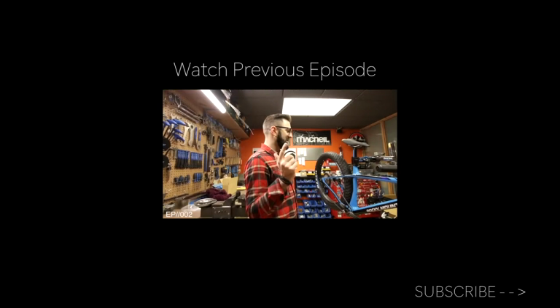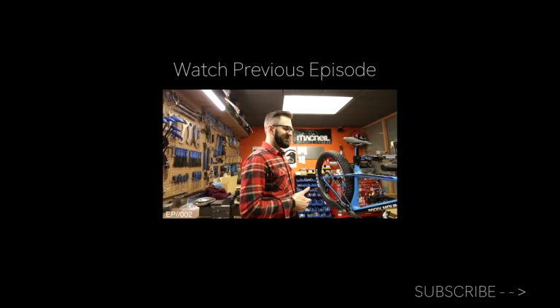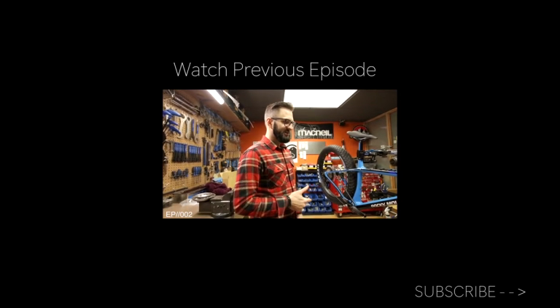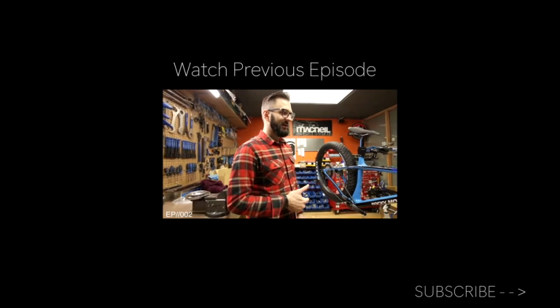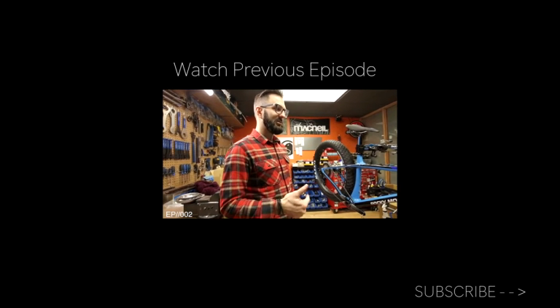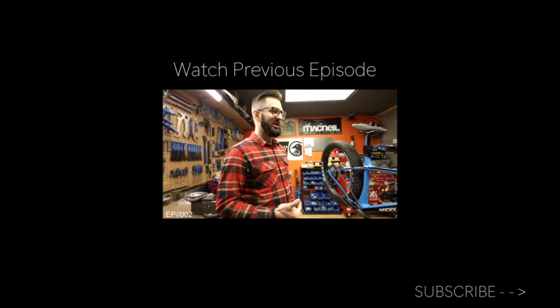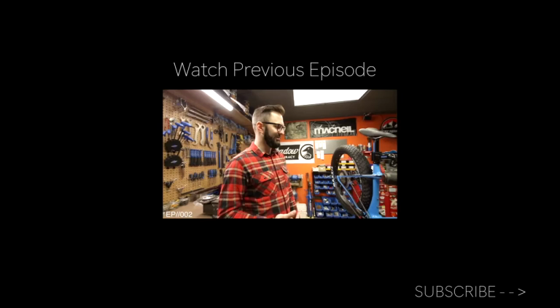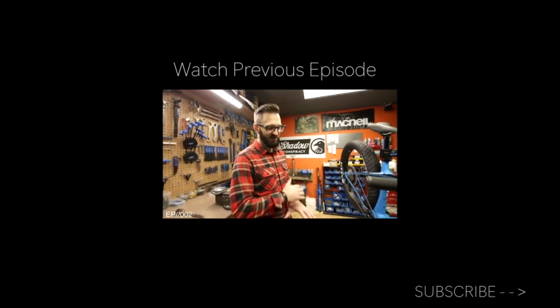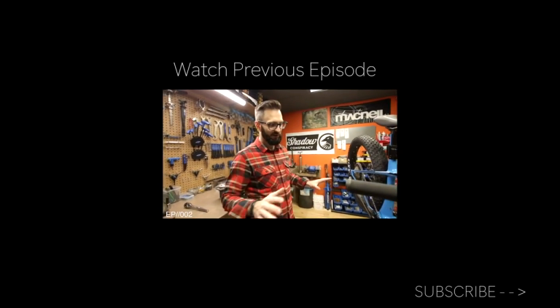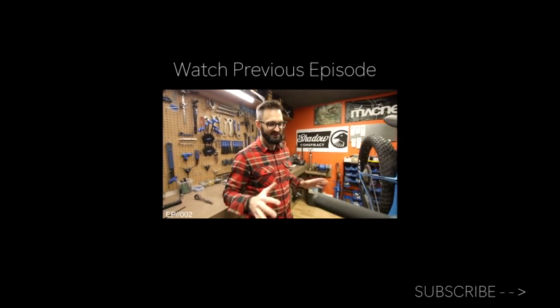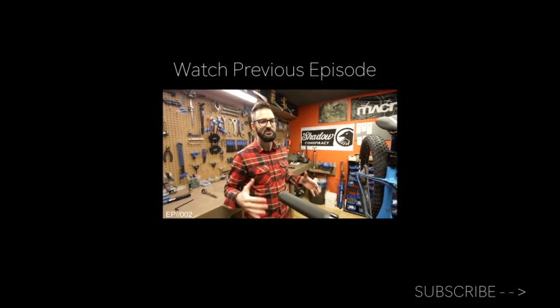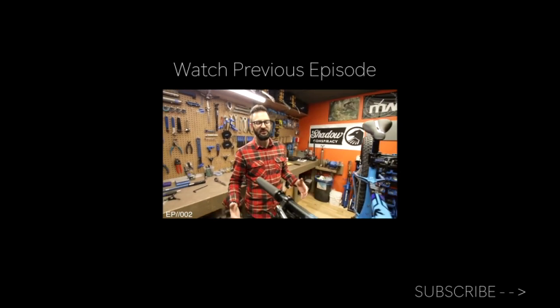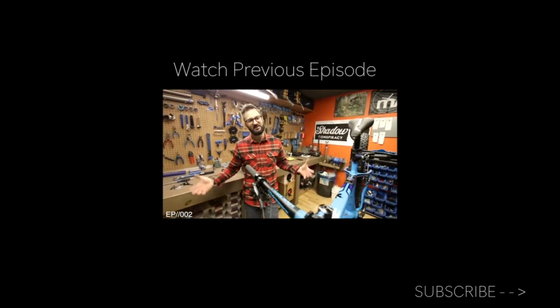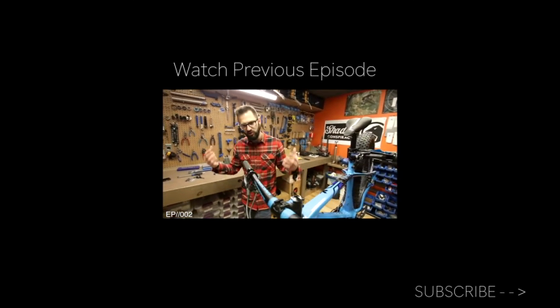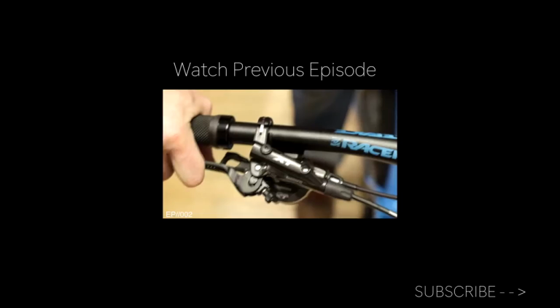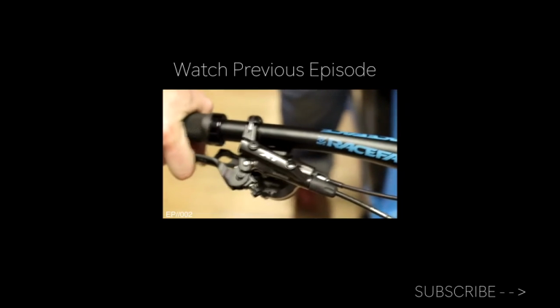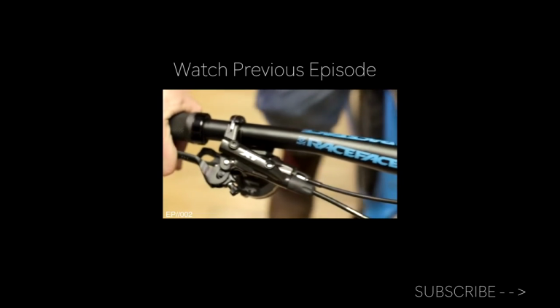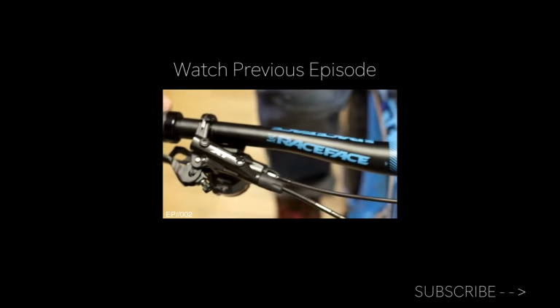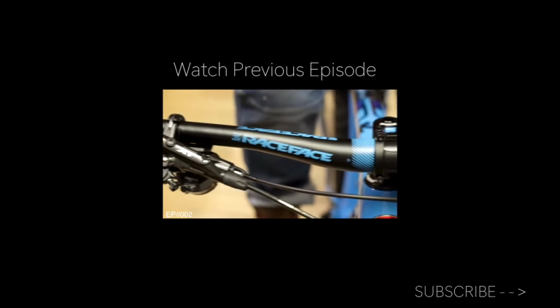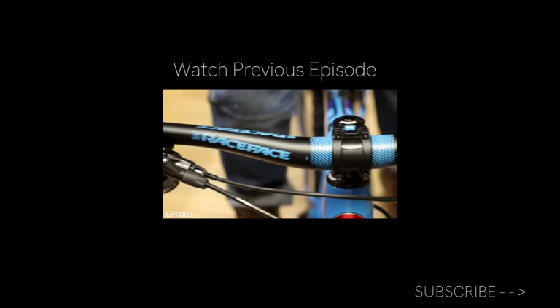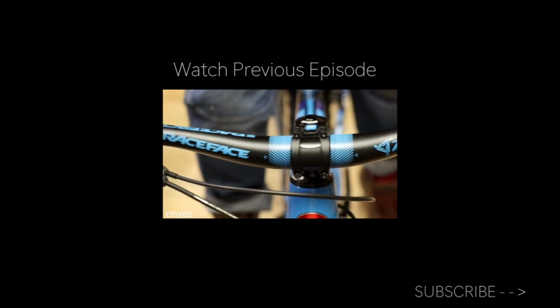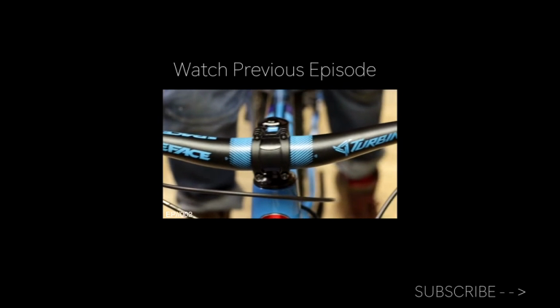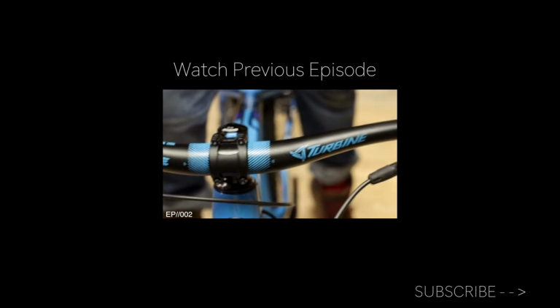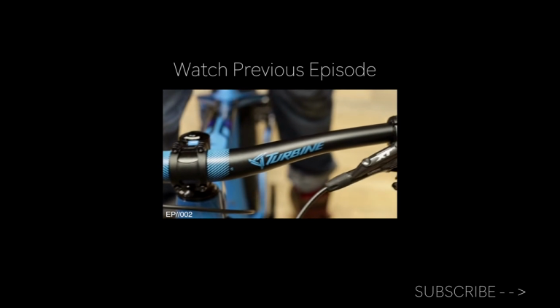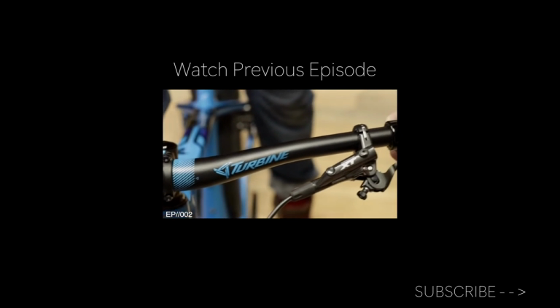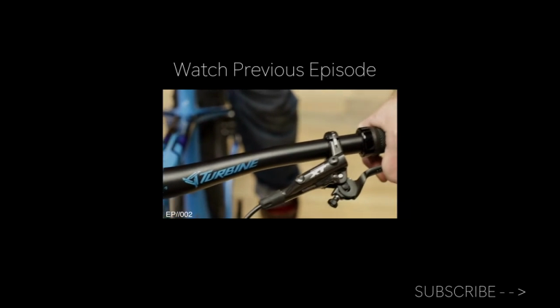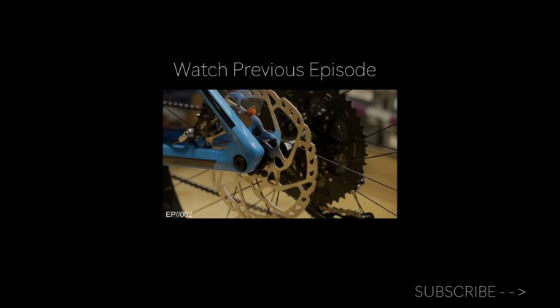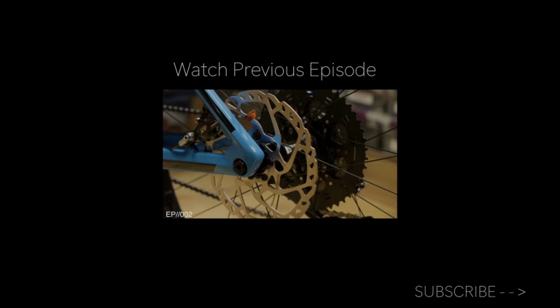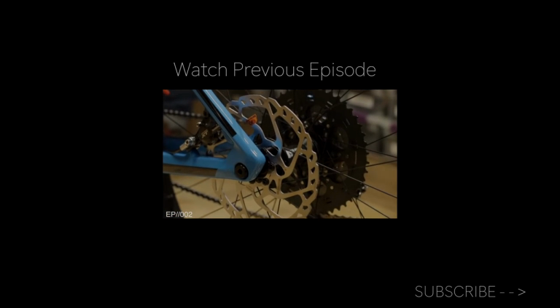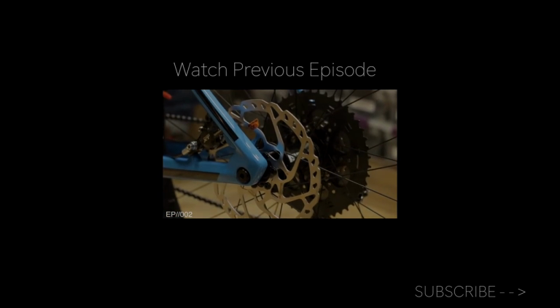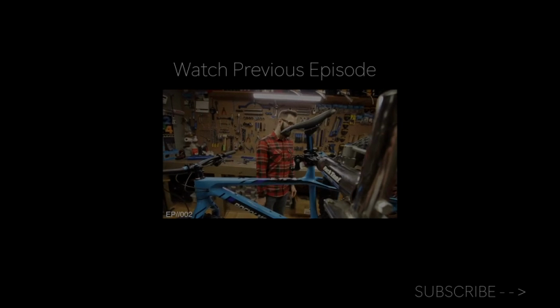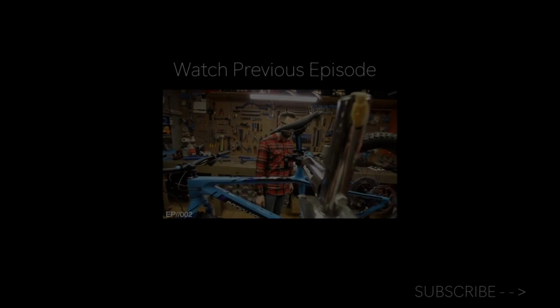The 70 RSL comes with pretty much a full XT build — that's the newest Shimano Dior XT. So we're basically getting brake, rear derailleur, and it's the new 1x11 setup.